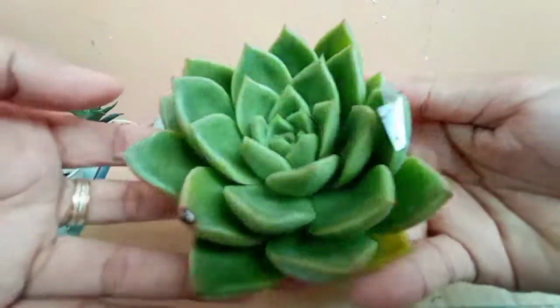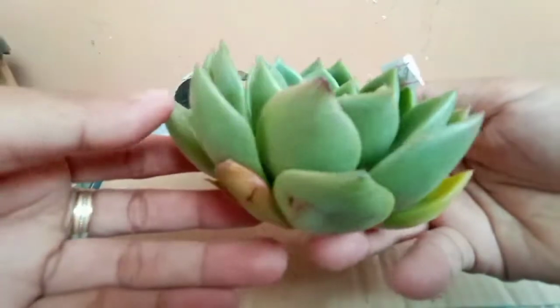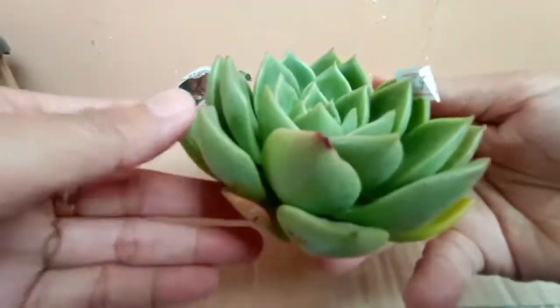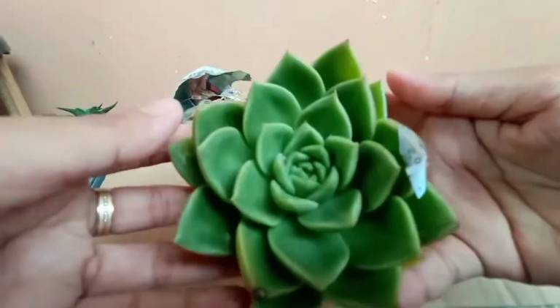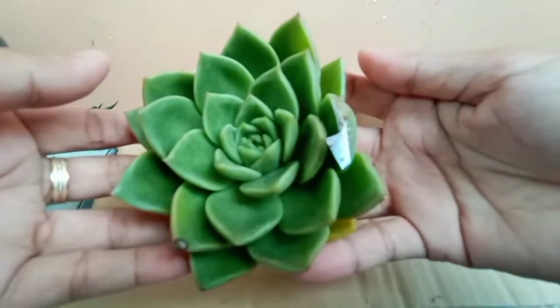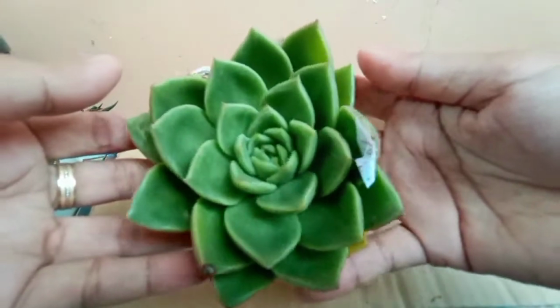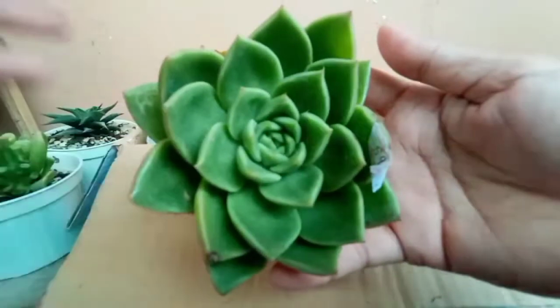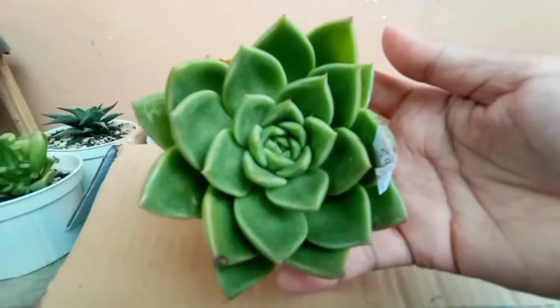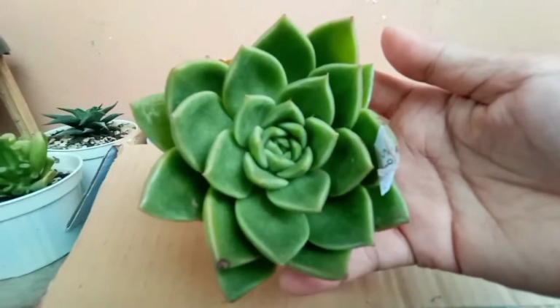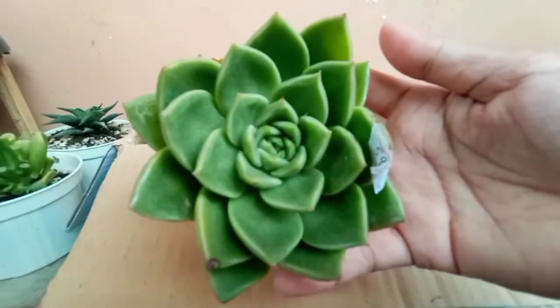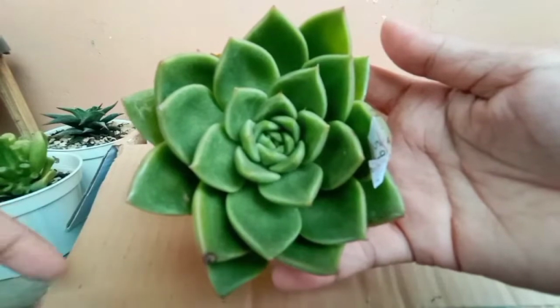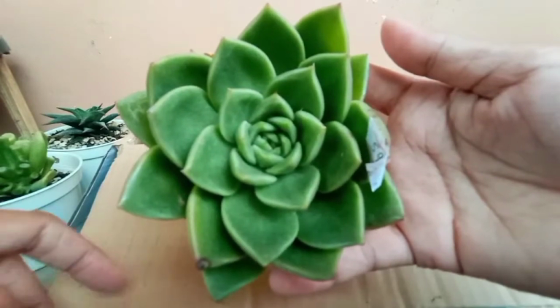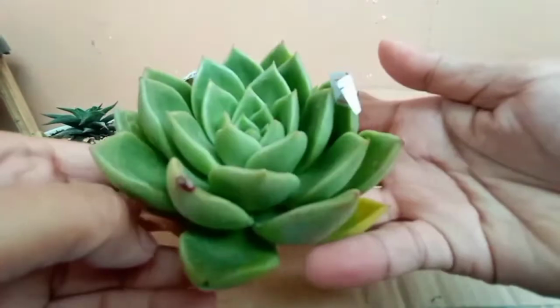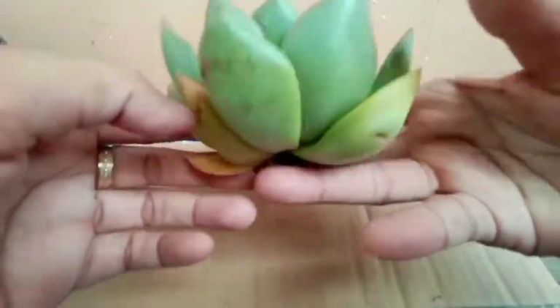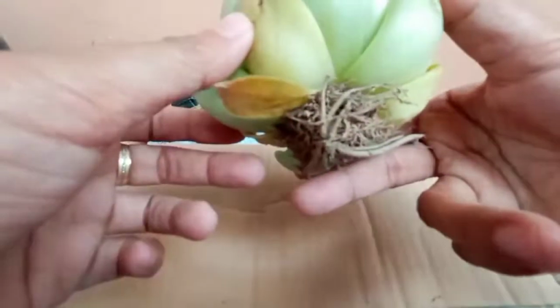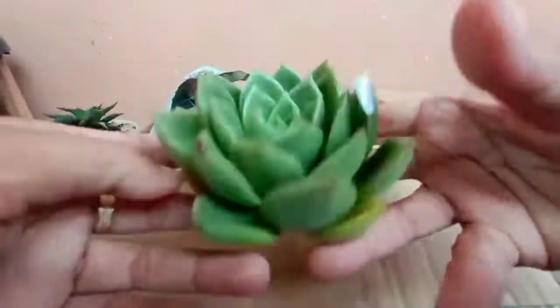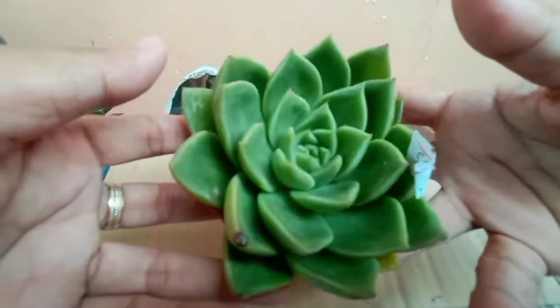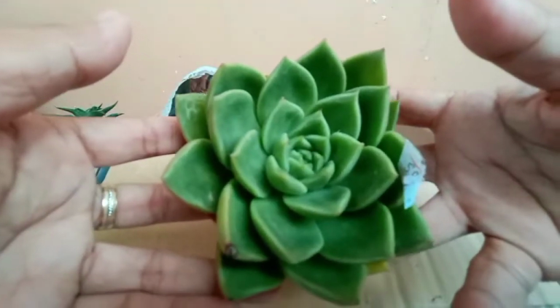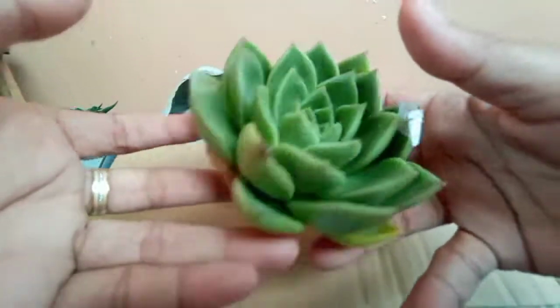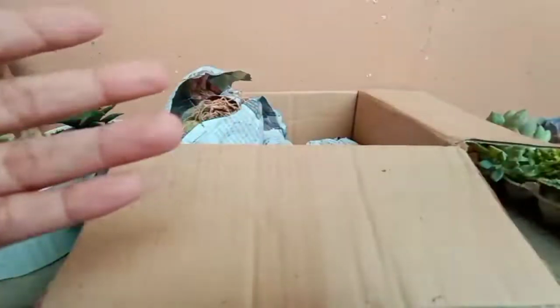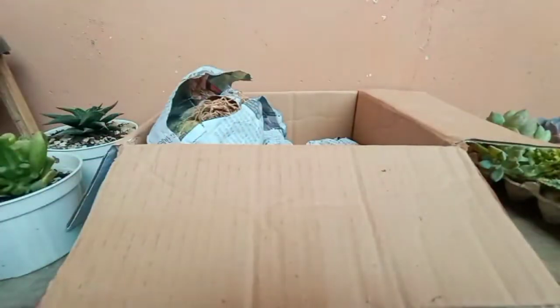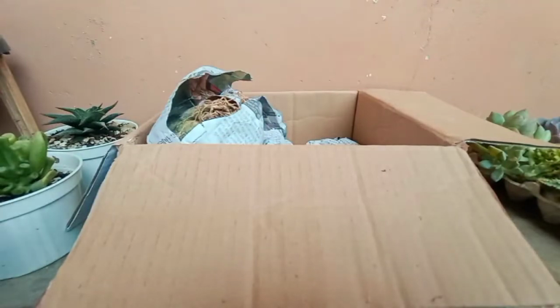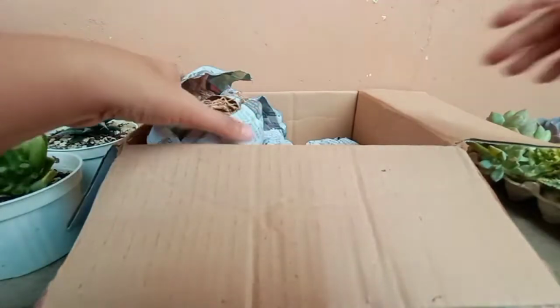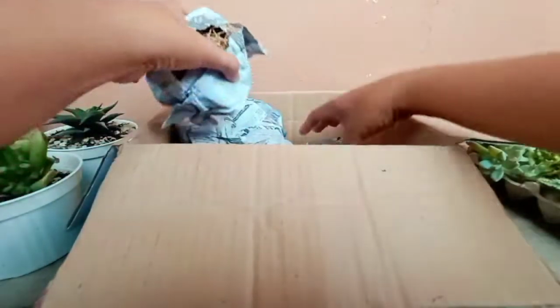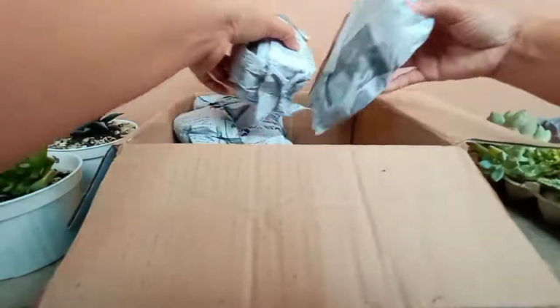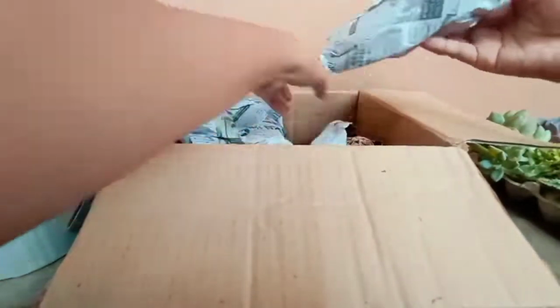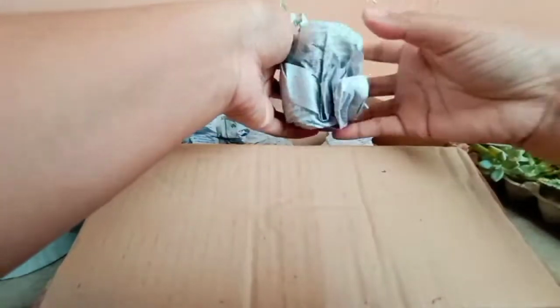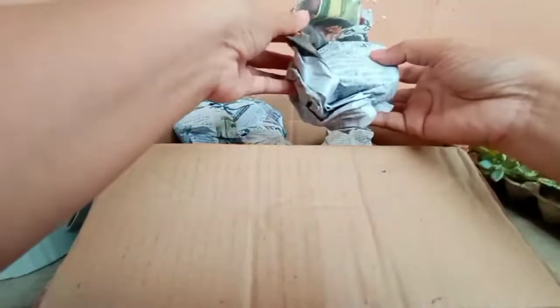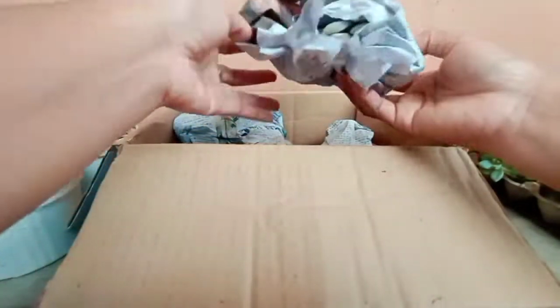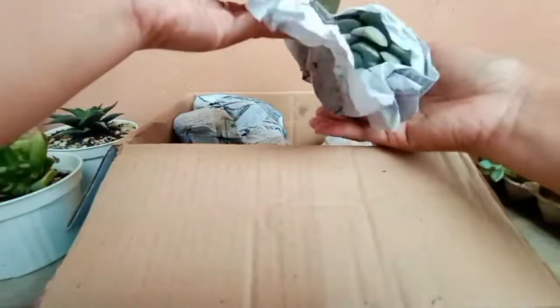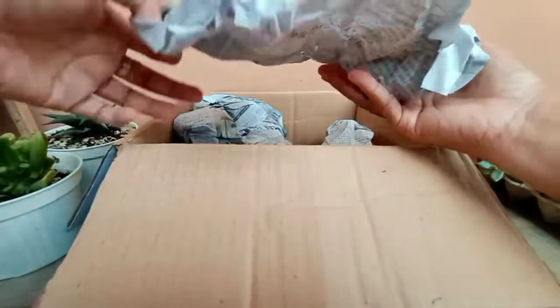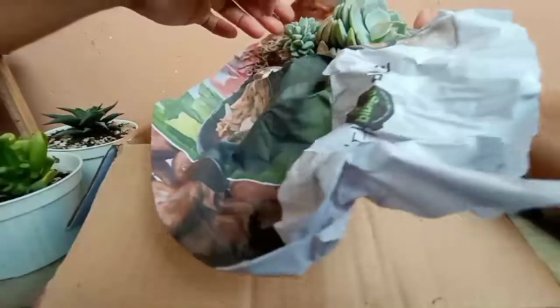This is Nevada. I have one of these, pero in-attack ng fungus. So I decided to order one. Hindi pa naman siya patay, guys — still surviving. Pero ang liit na niya. Naglagas yung dahon.